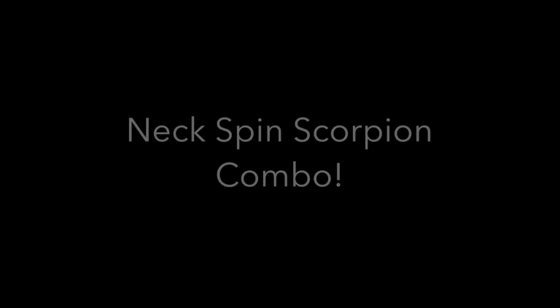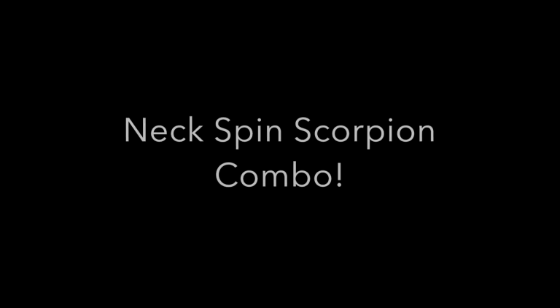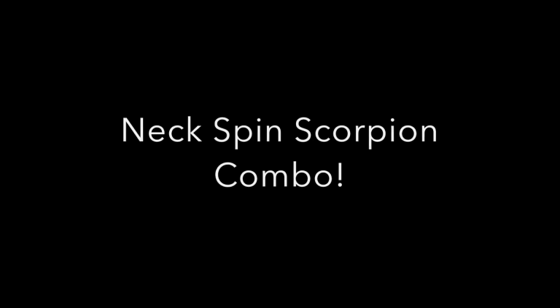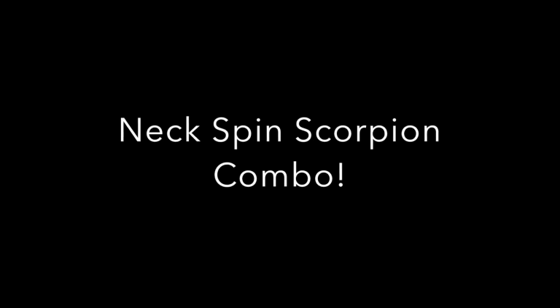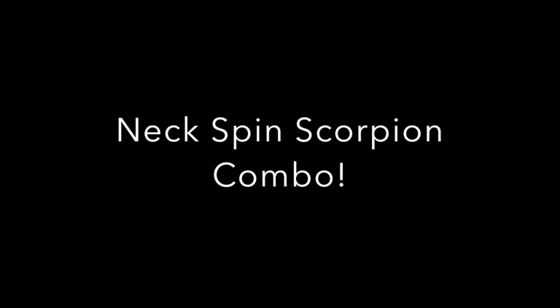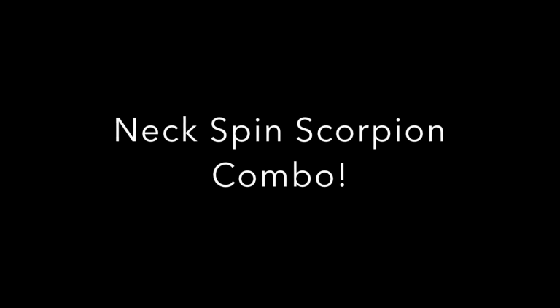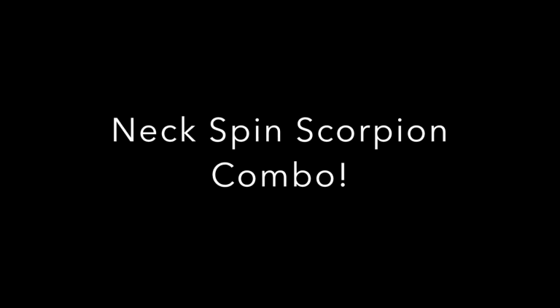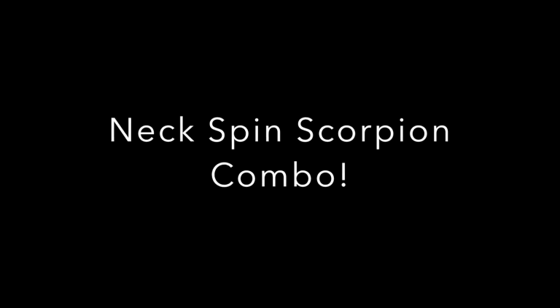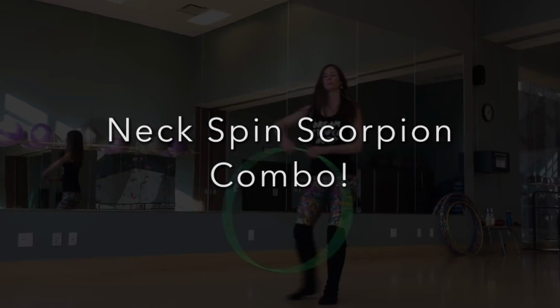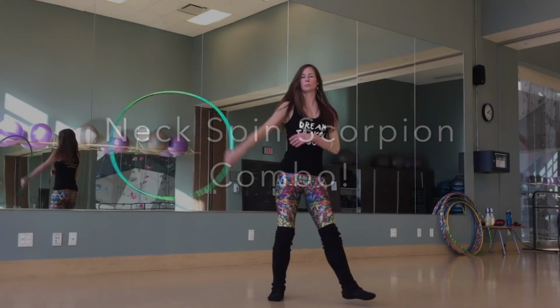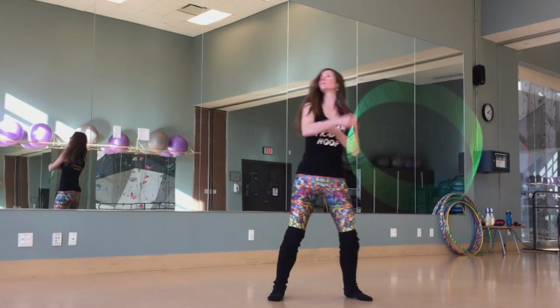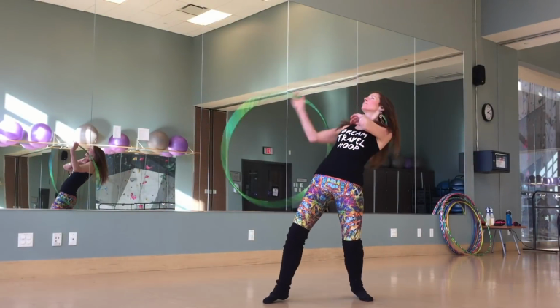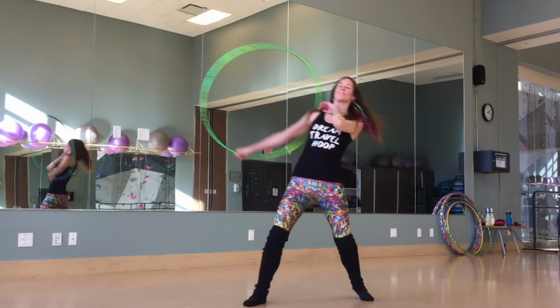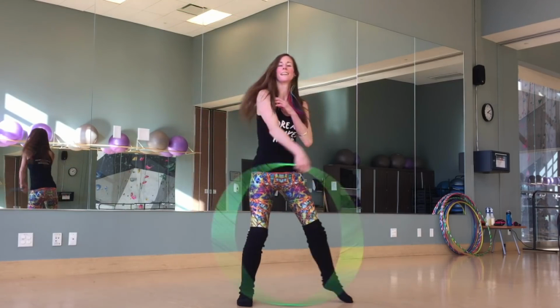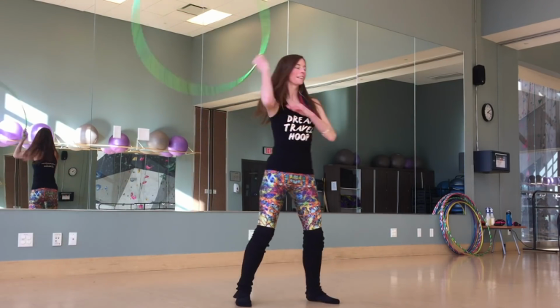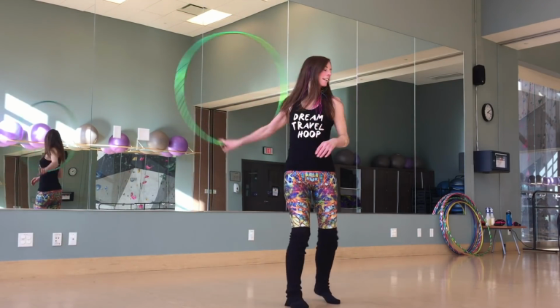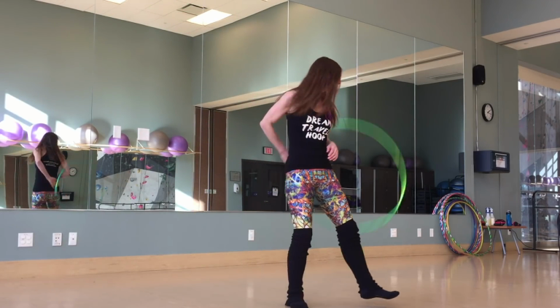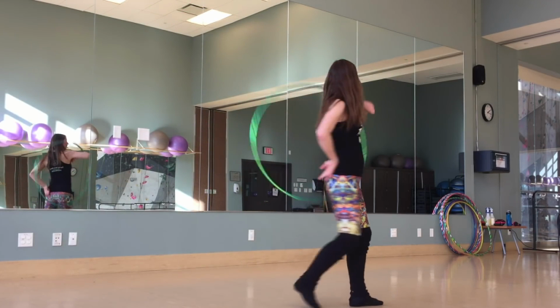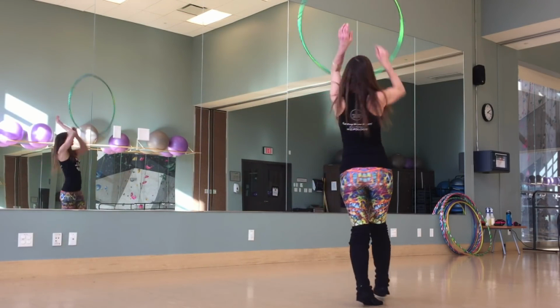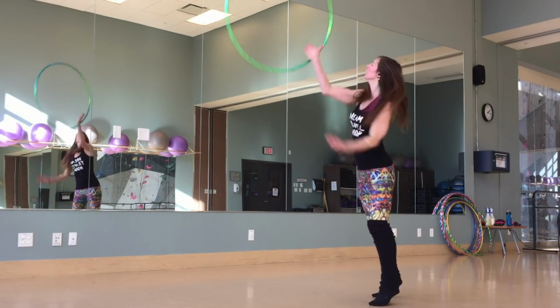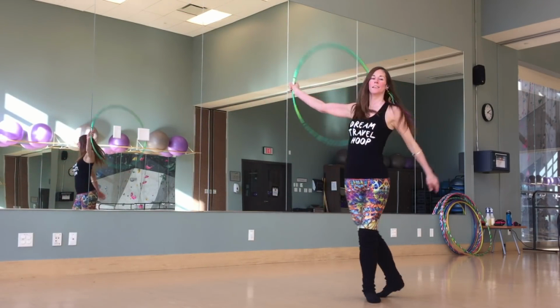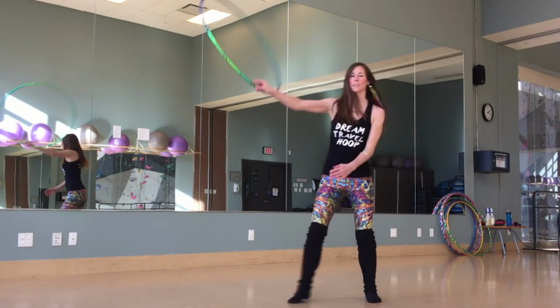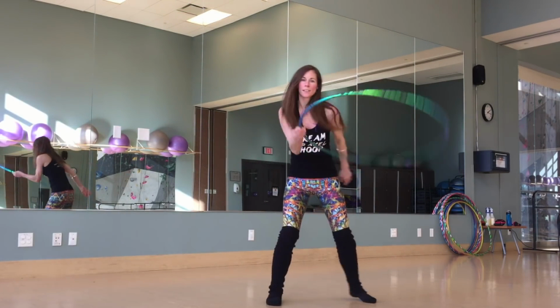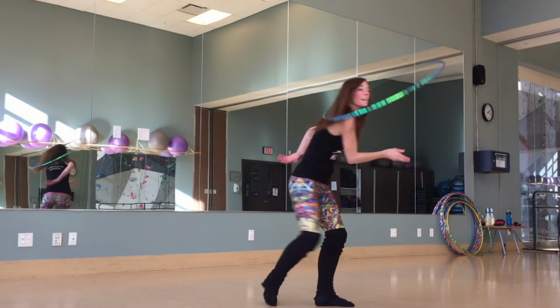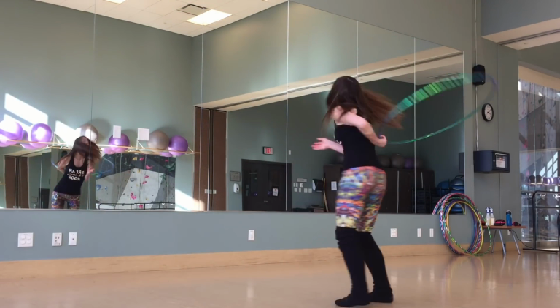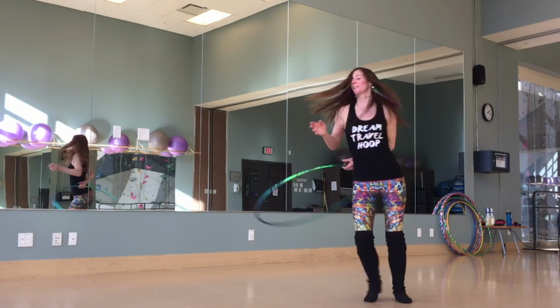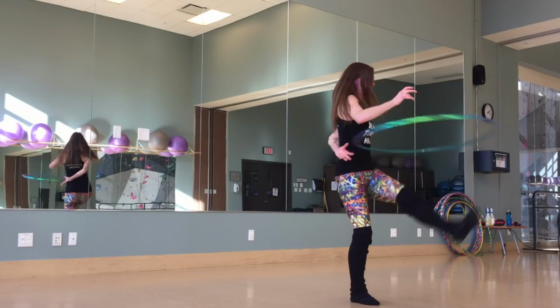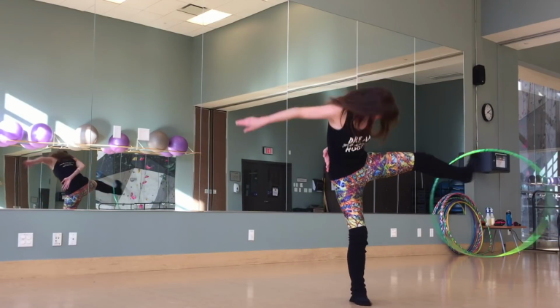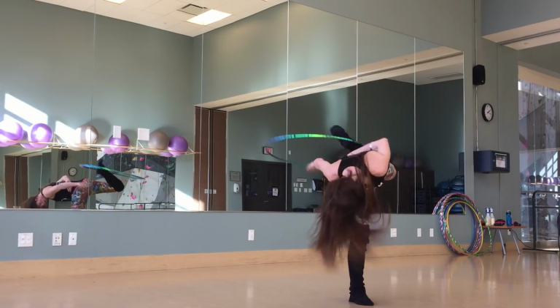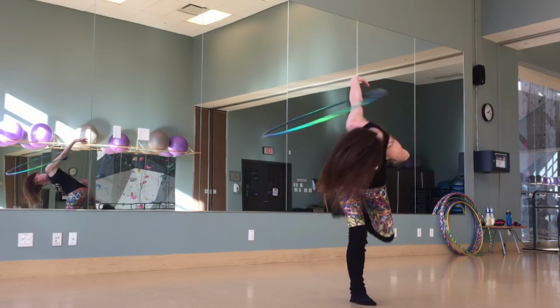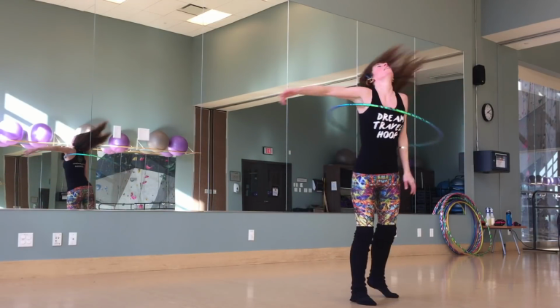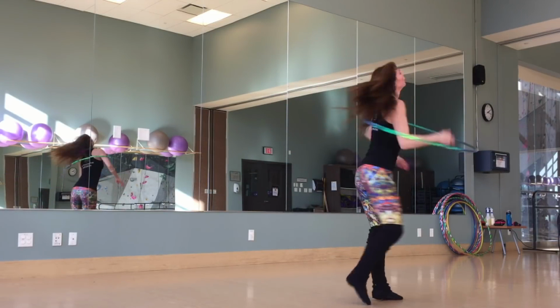Neck Spin Scorpion Combo! Because I love coin flips, and I love catching things behind my back, and I love scorpions, and I love you. So here's a tutorial that combines them all!